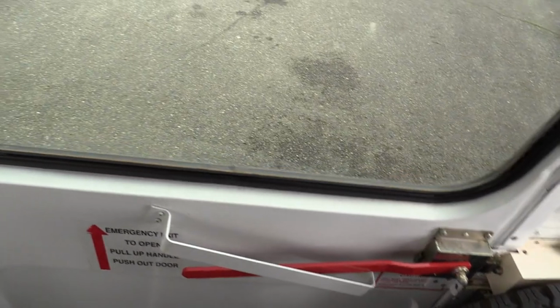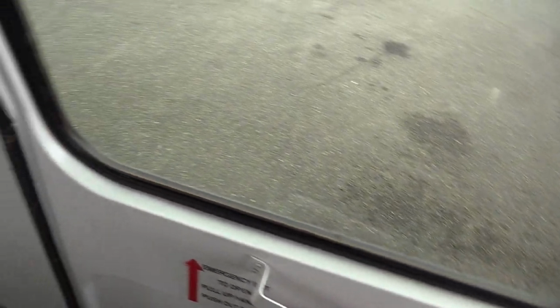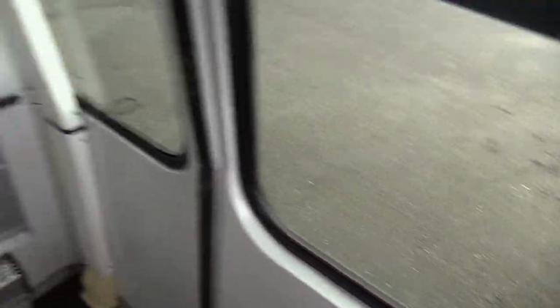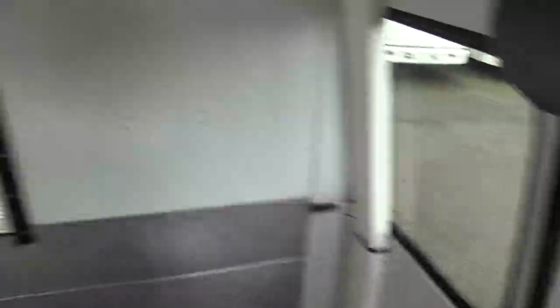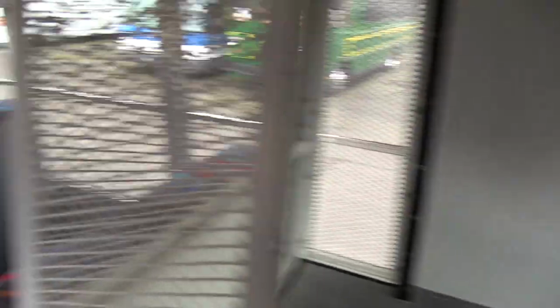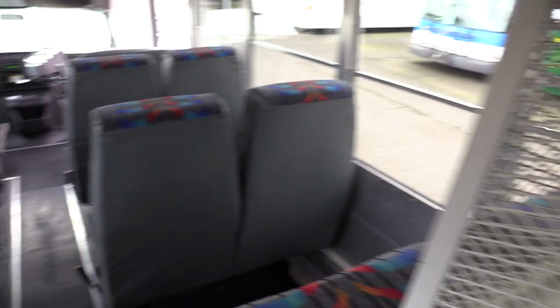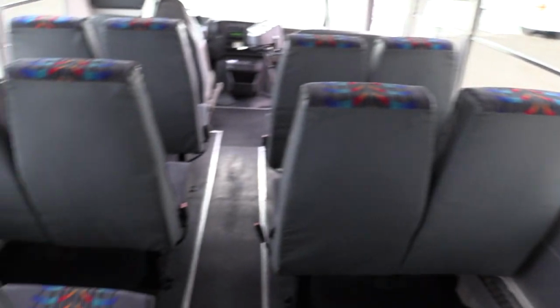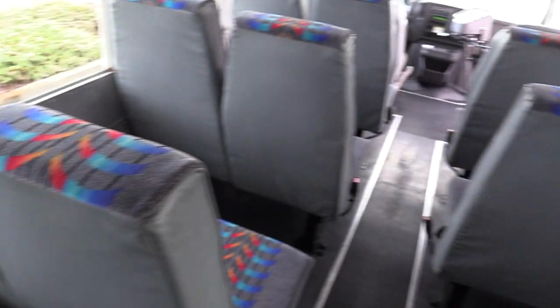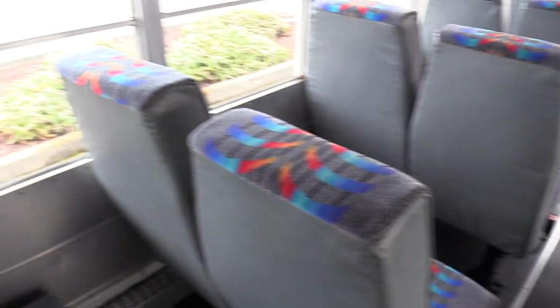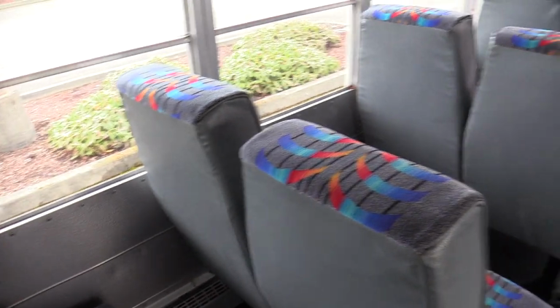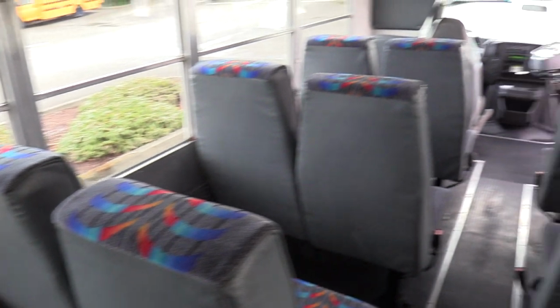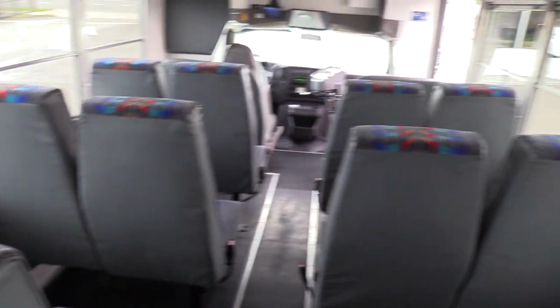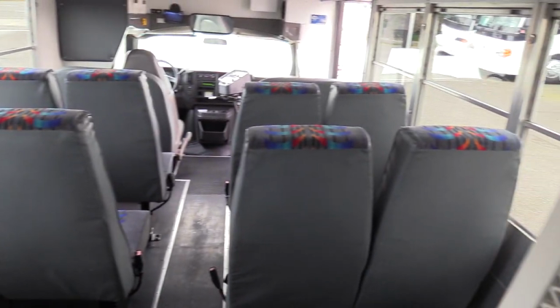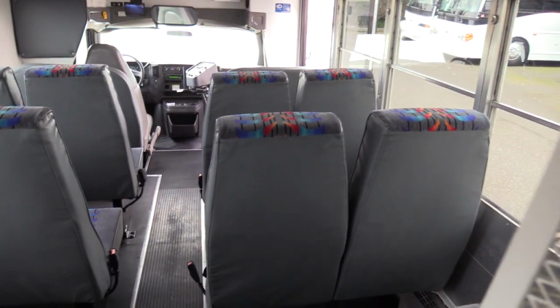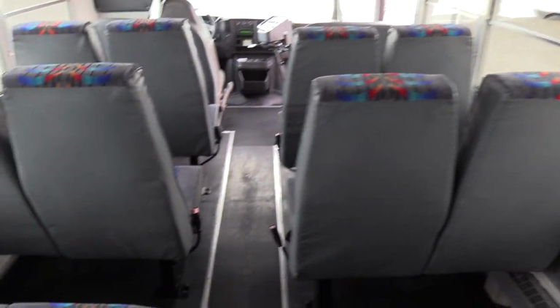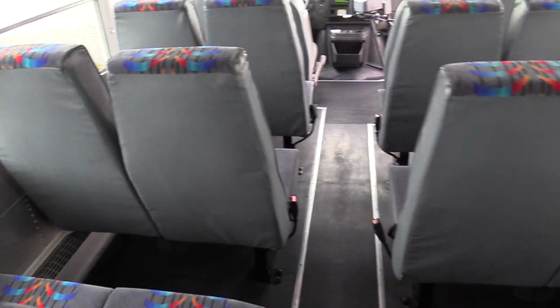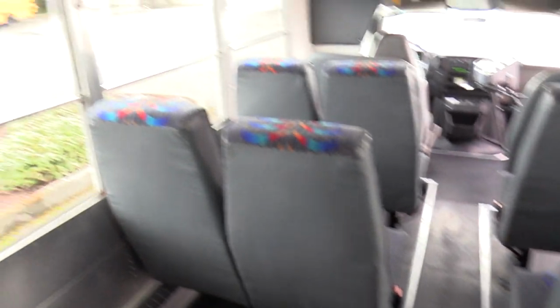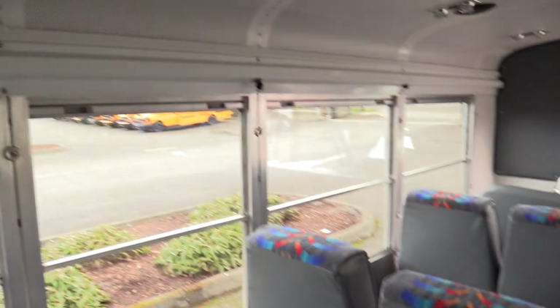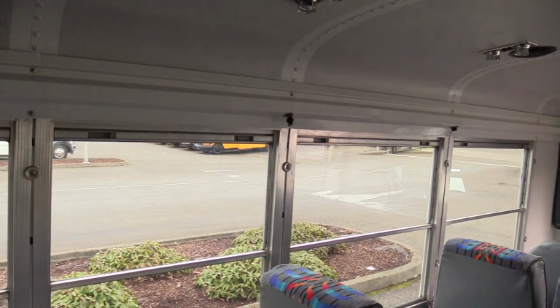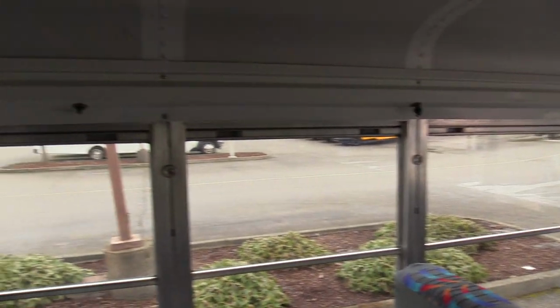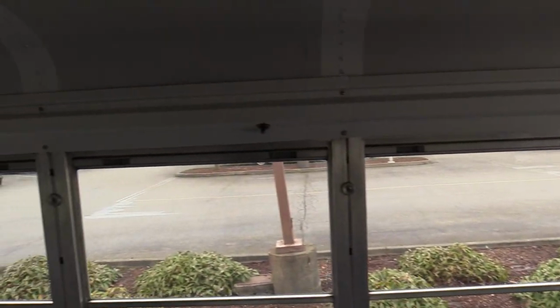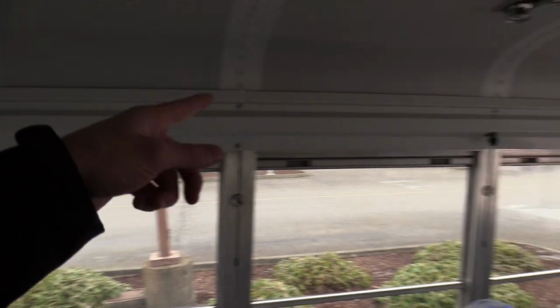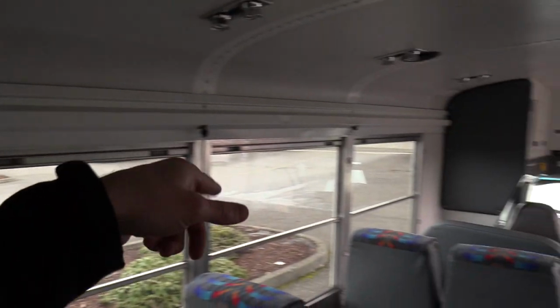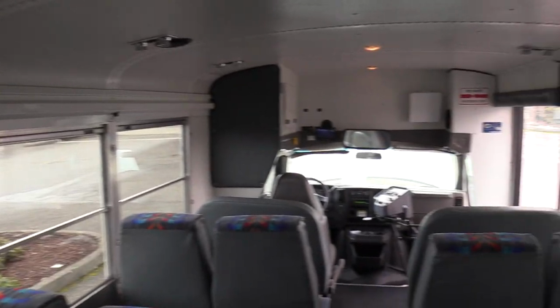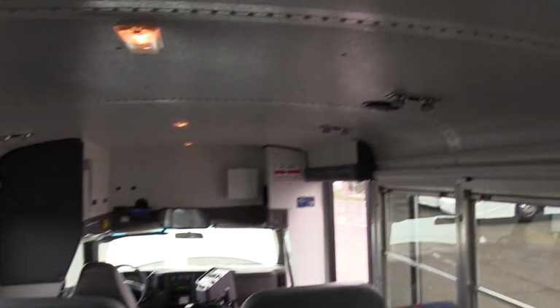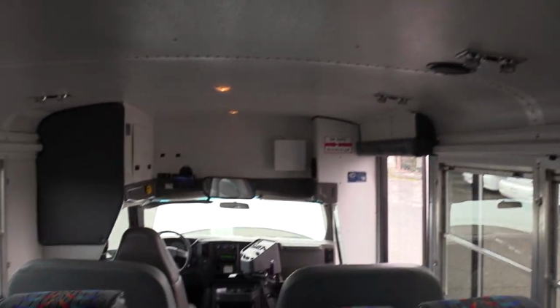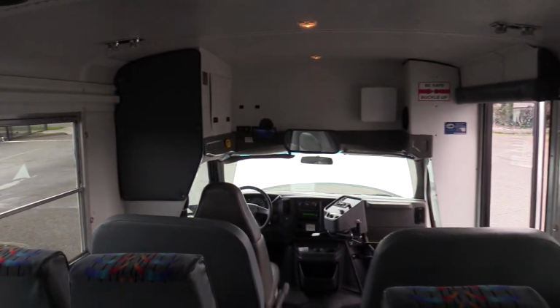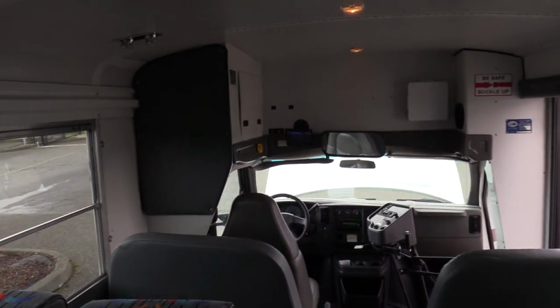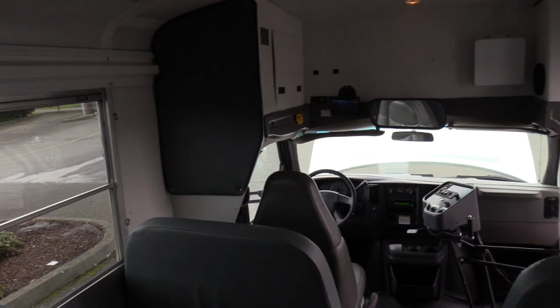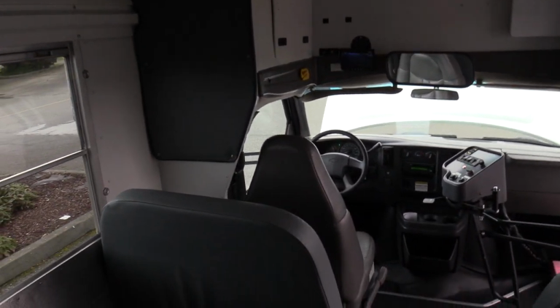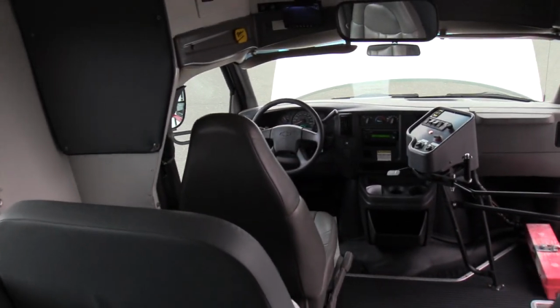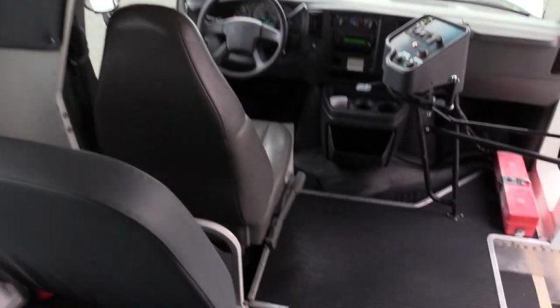Rear emergency exit door. The backs of the seat covers are vinyl on all the backs, cloth only on the front. Looking good. More 12-volt ports at every row. Looking beautiful — that'll do it for the inside. Let's check out the outside.